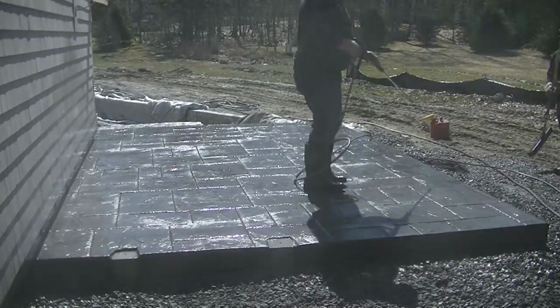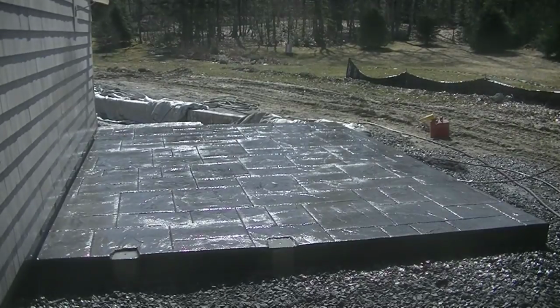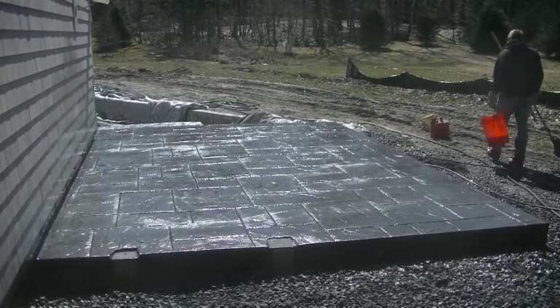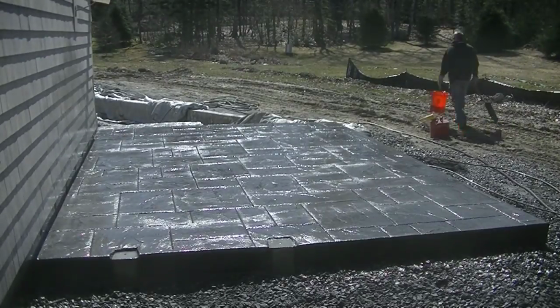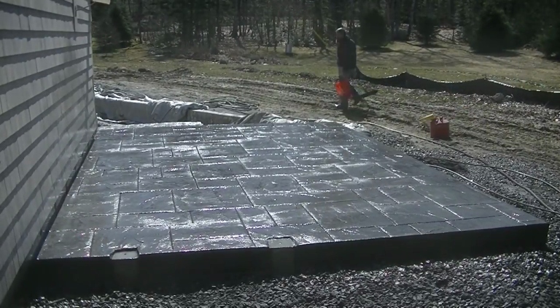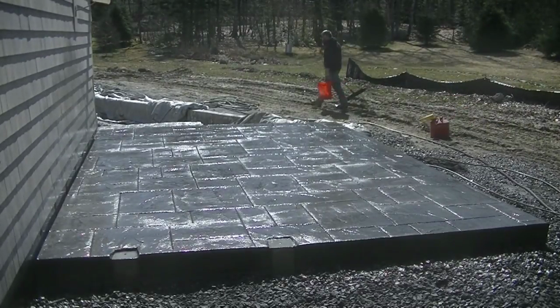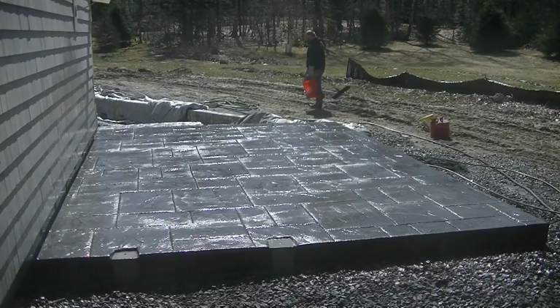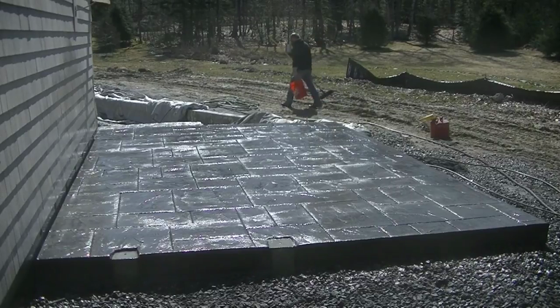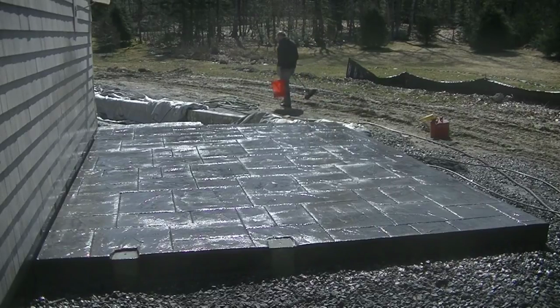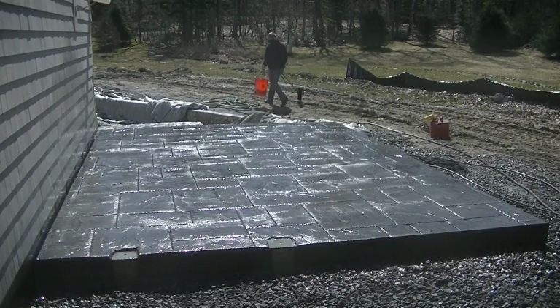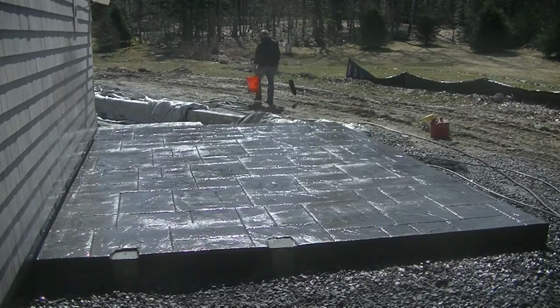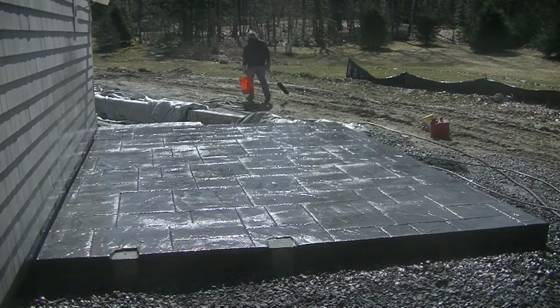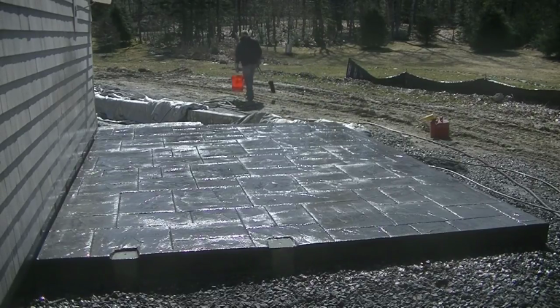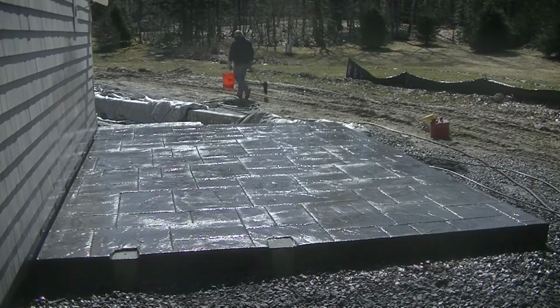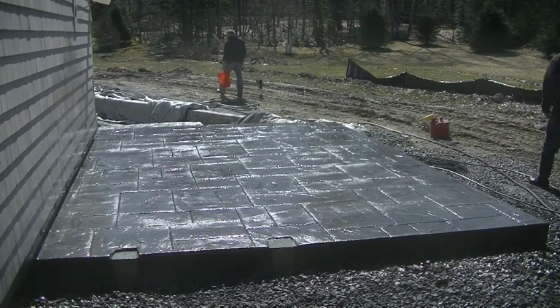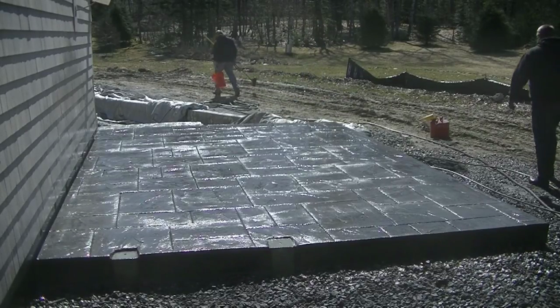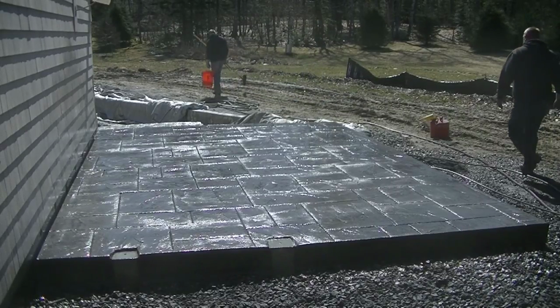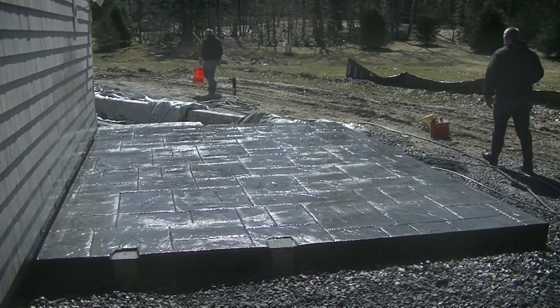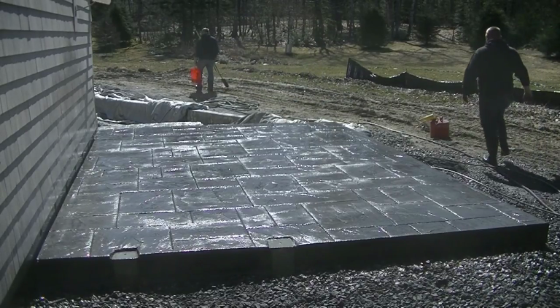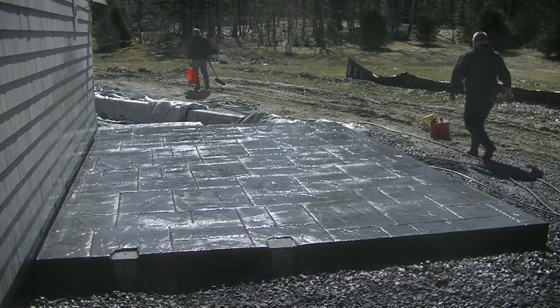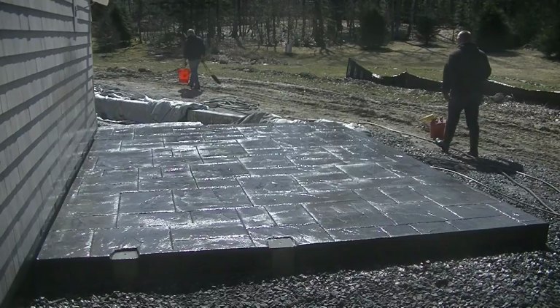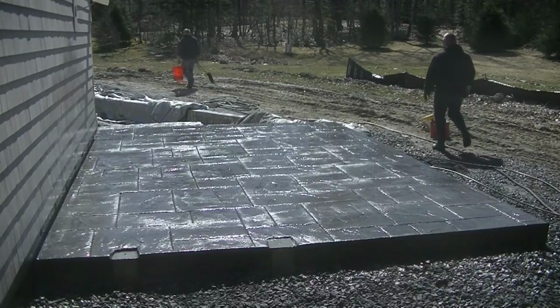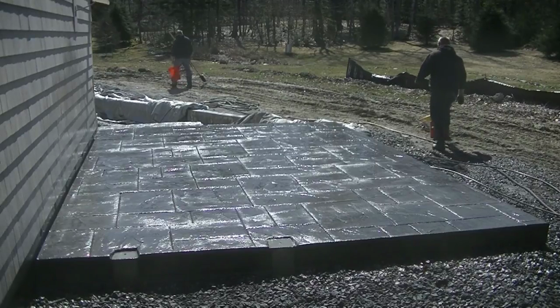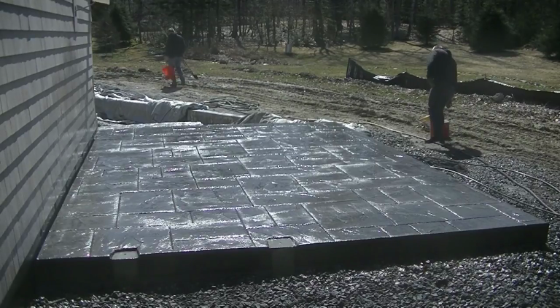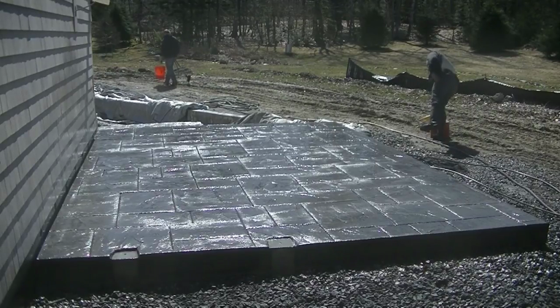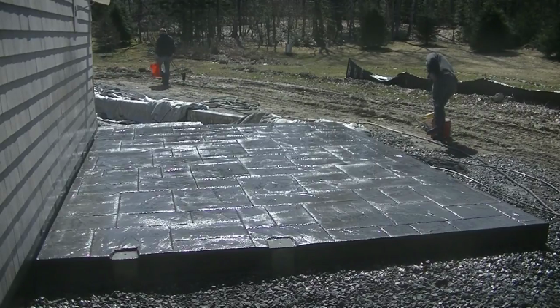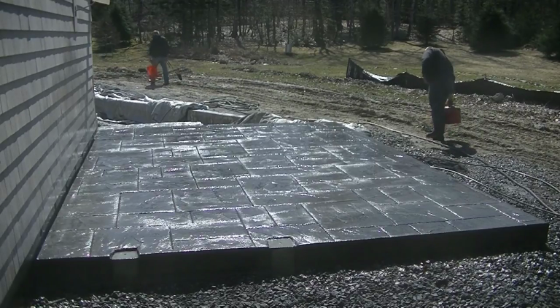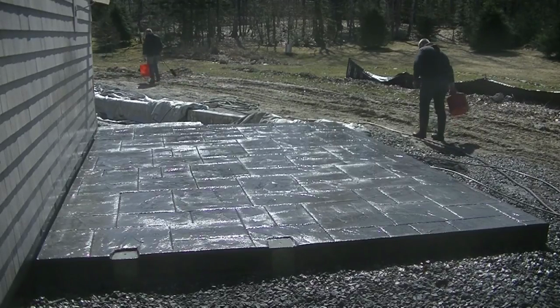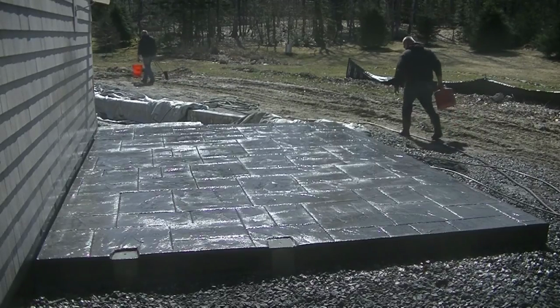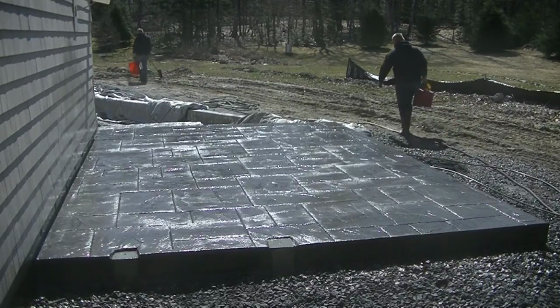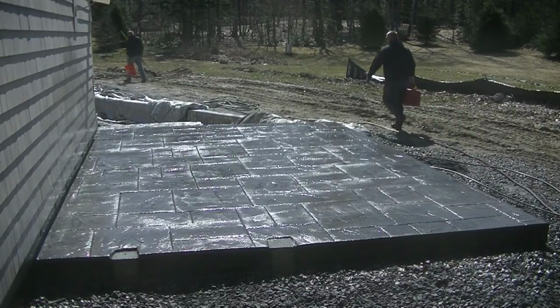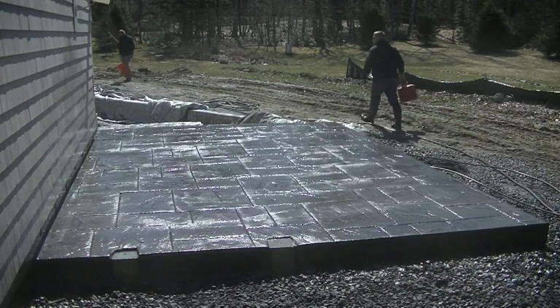So hey, if this is your first time watching me — my name is Mike Day, I specialize in all types of concrete. If you like that kind of stuff, go down there and hit subscribe. I come out with a couple videos a week, and if you liked the video please hit the like button.